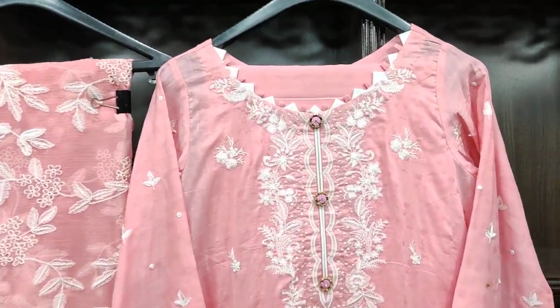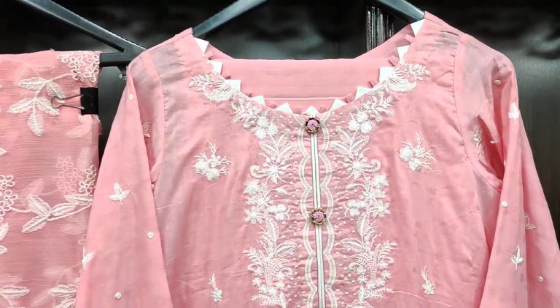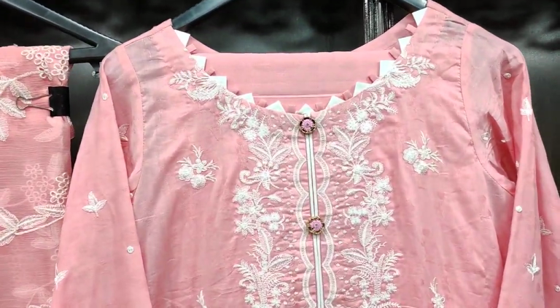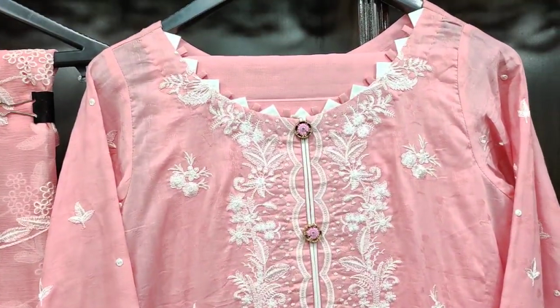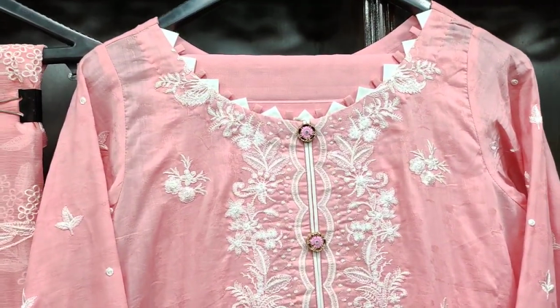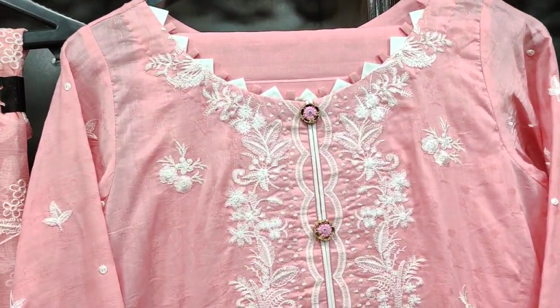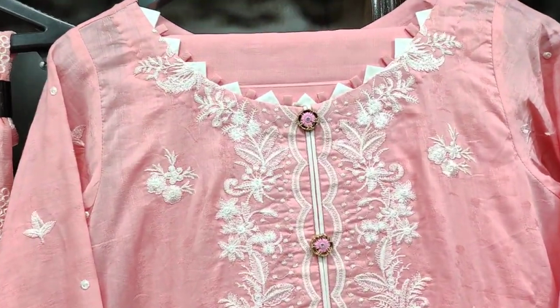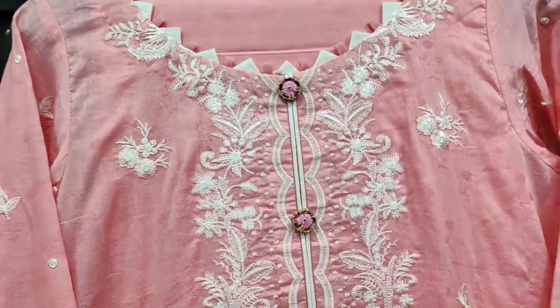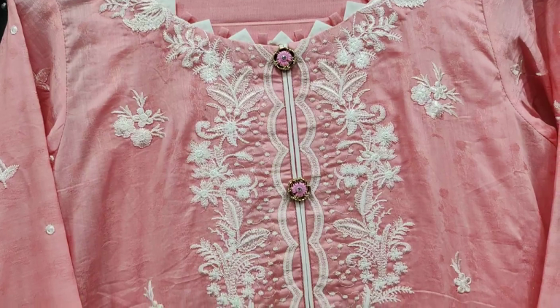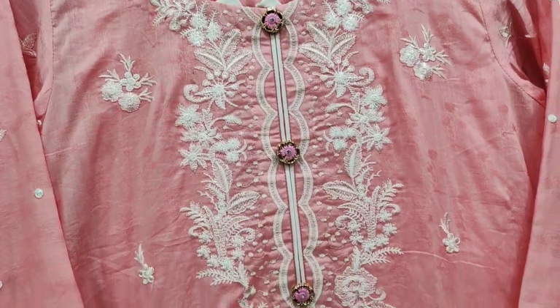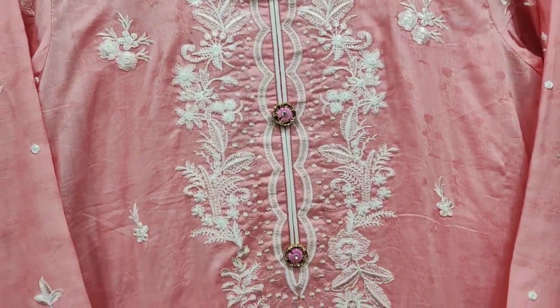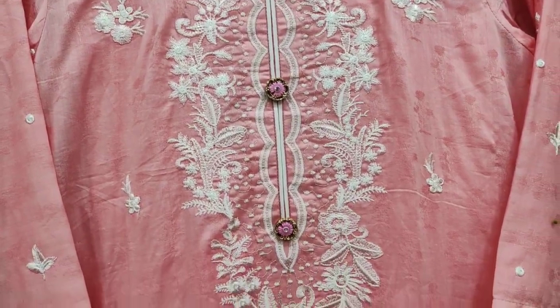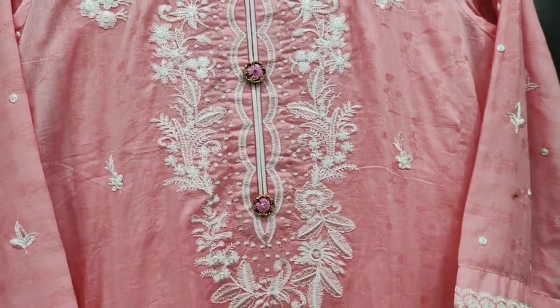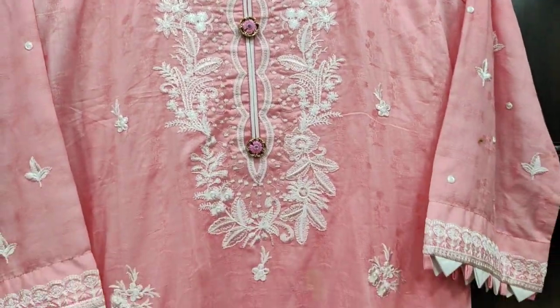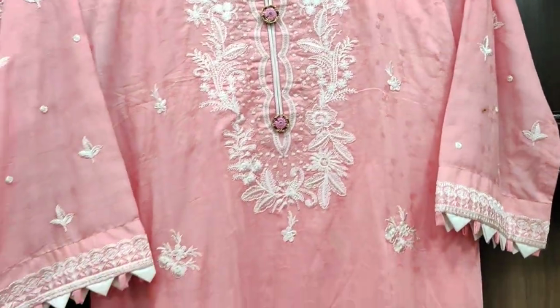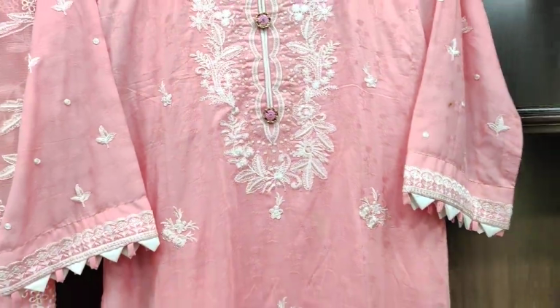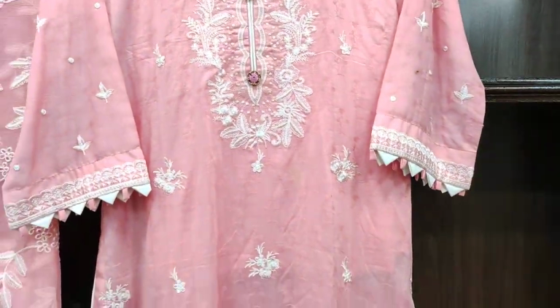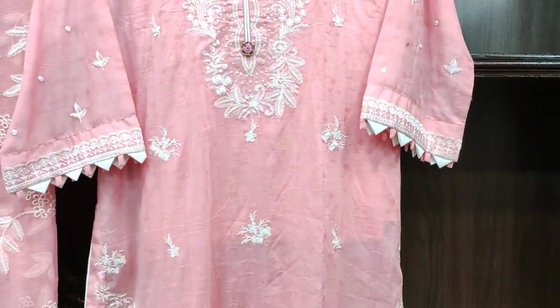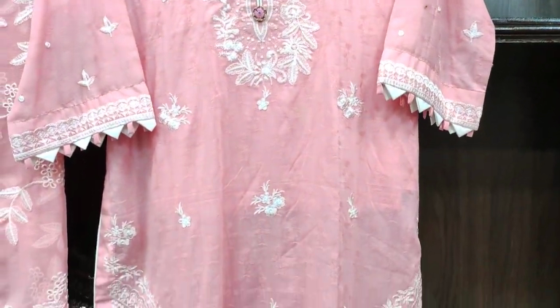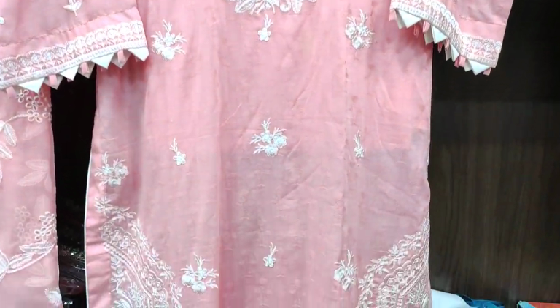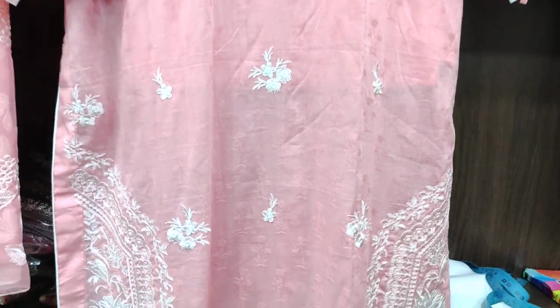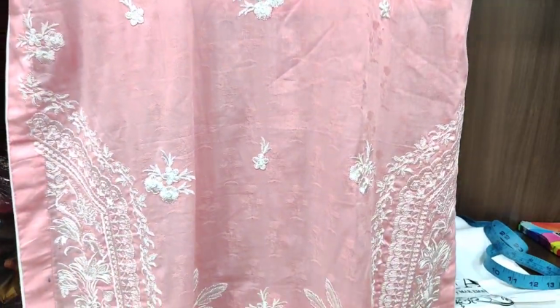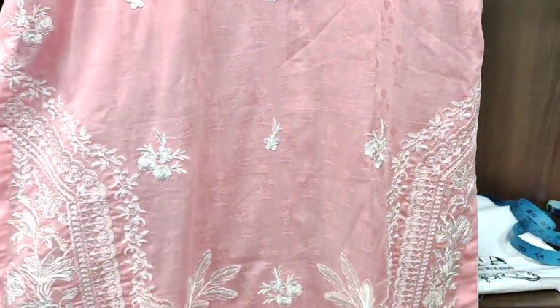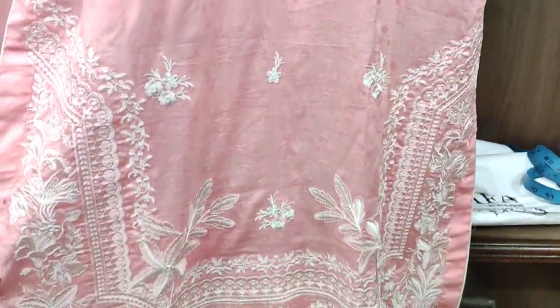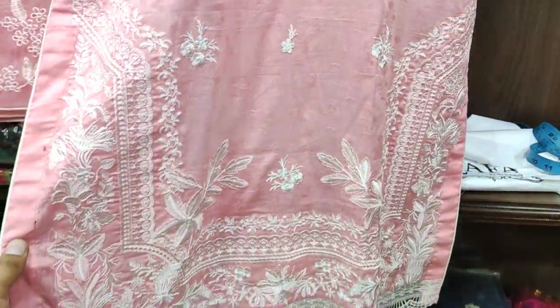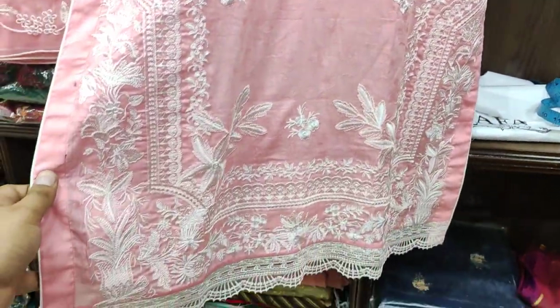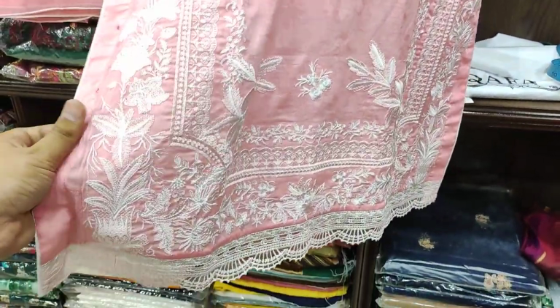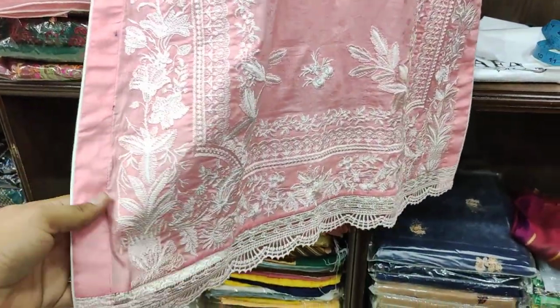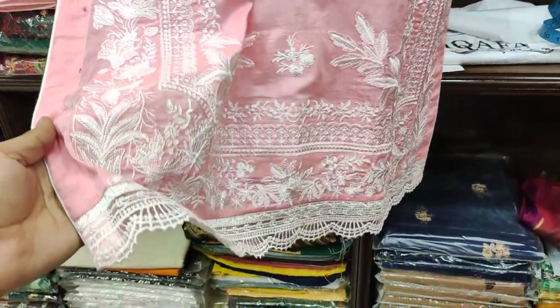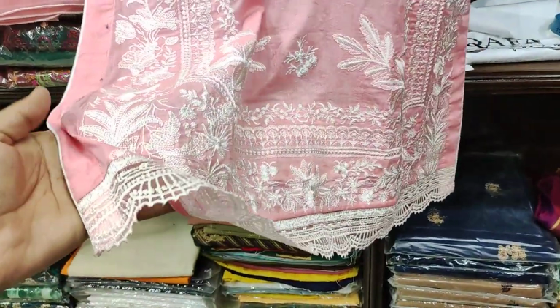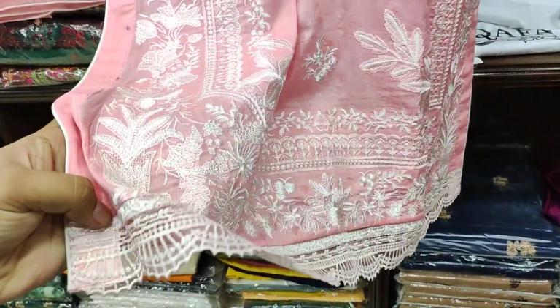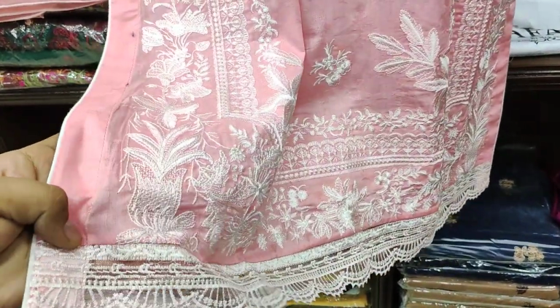This is an embroidered front. This is a jacquard fabric on our fabric. This is a diamond, this is a diamond lace.